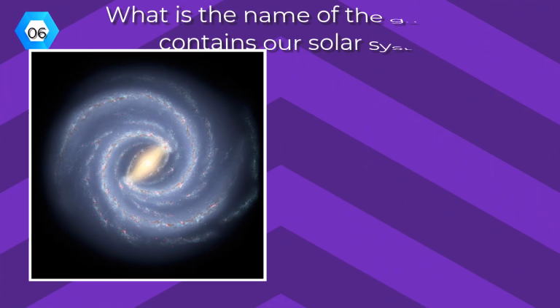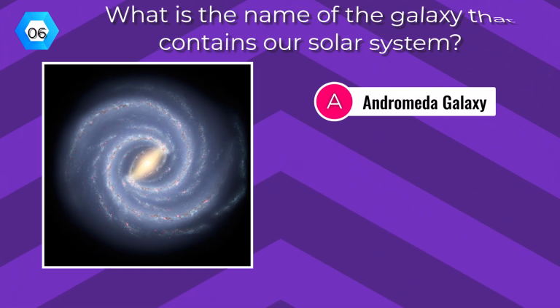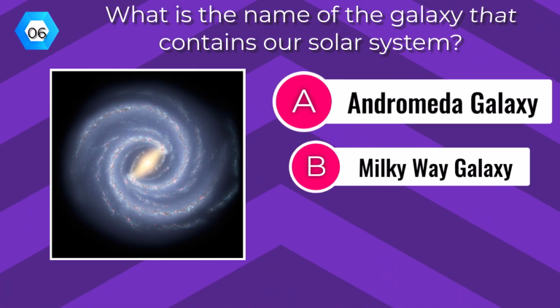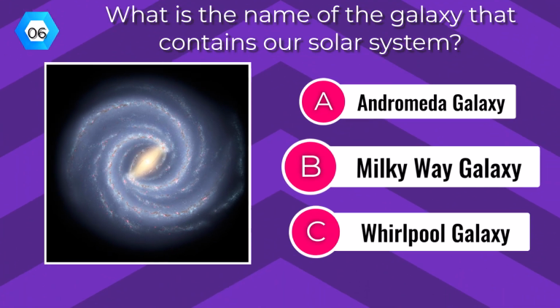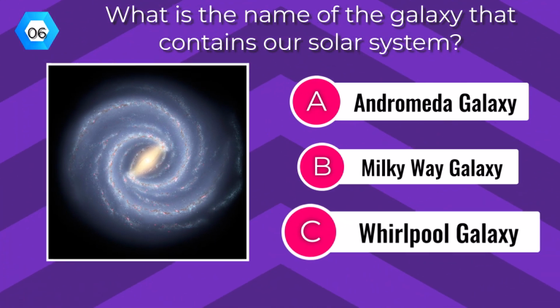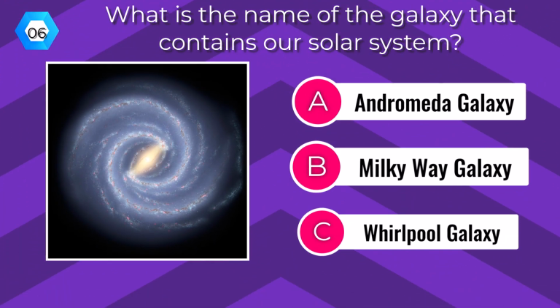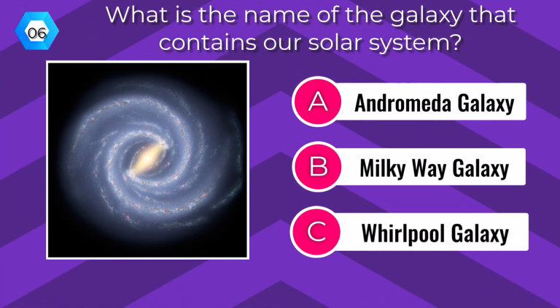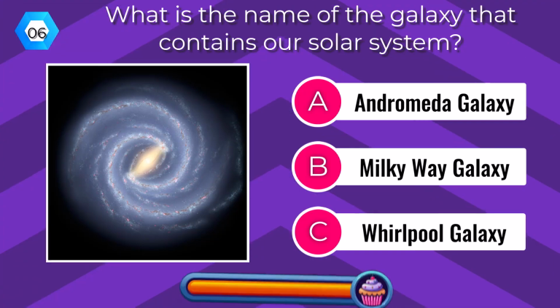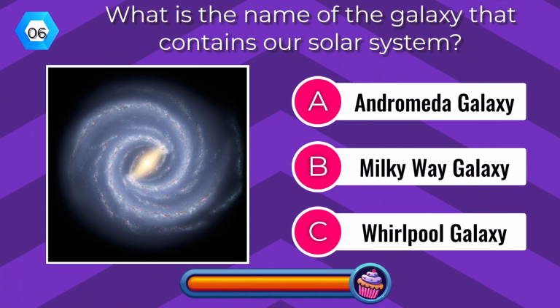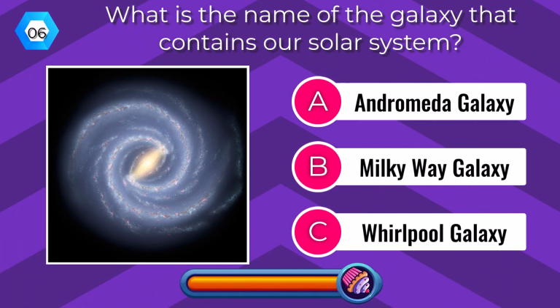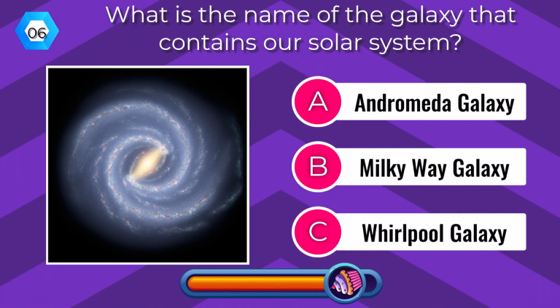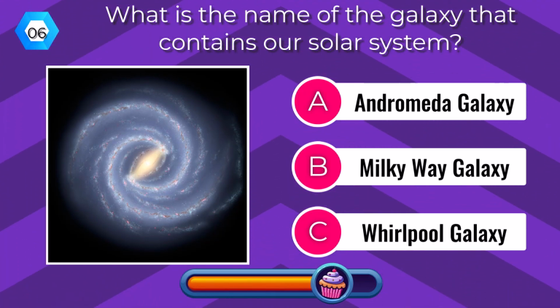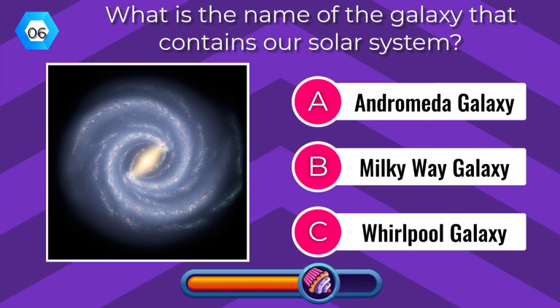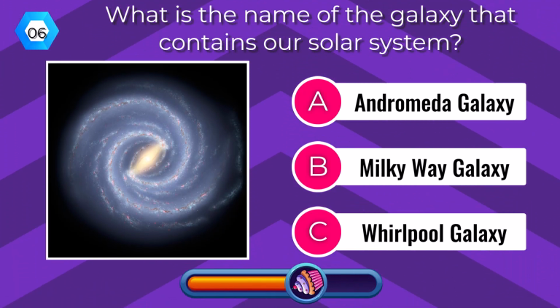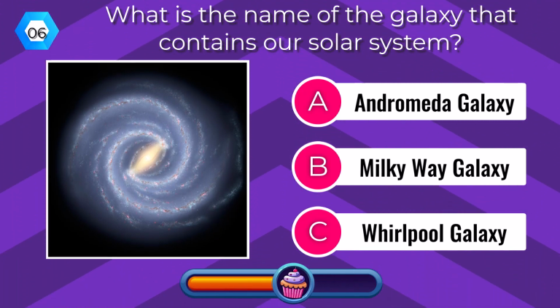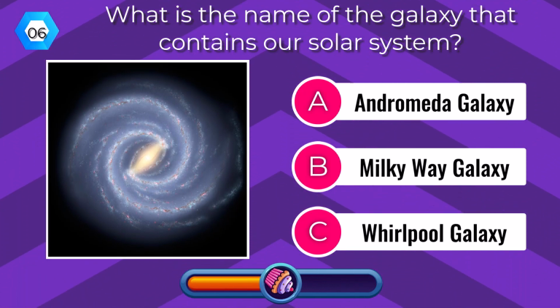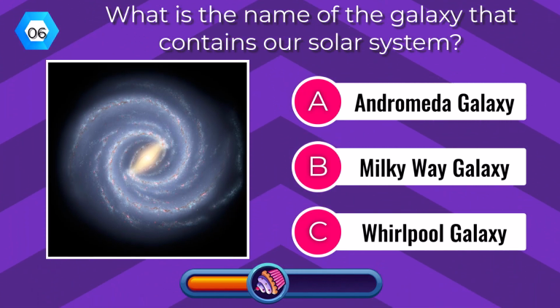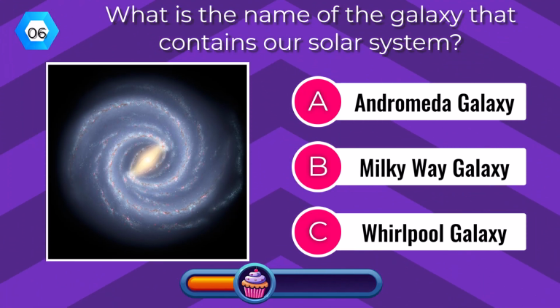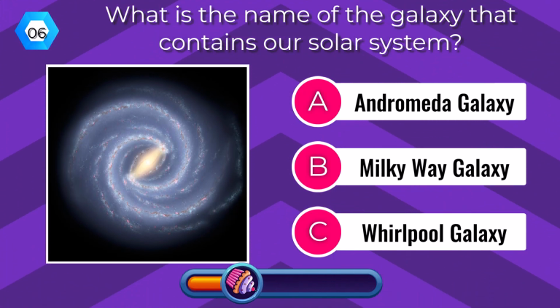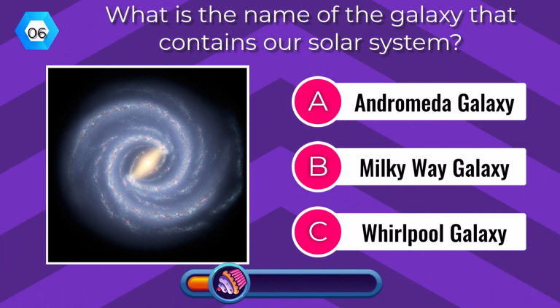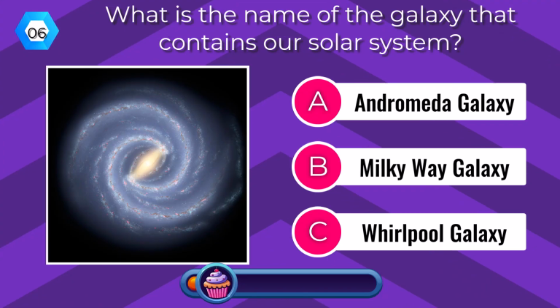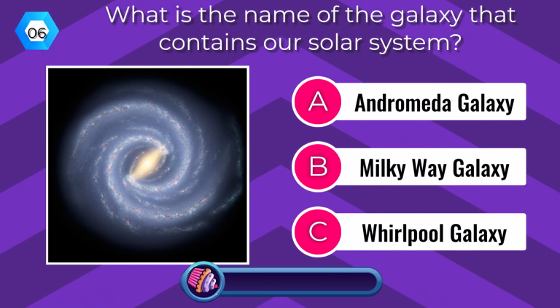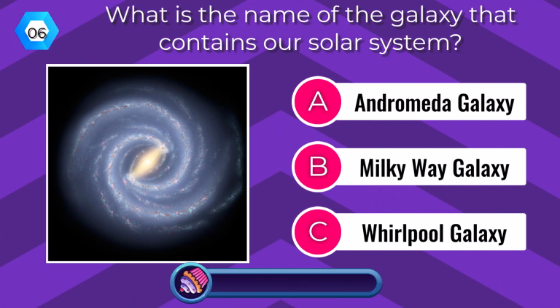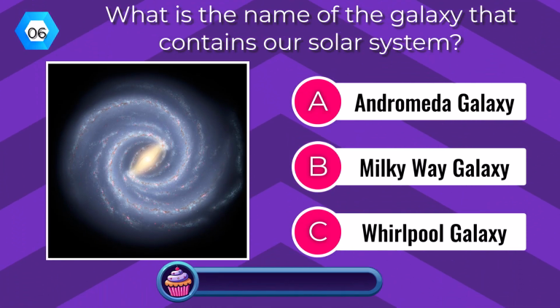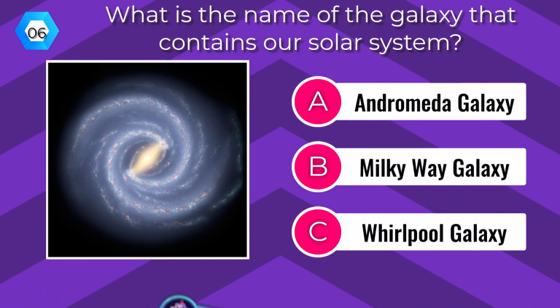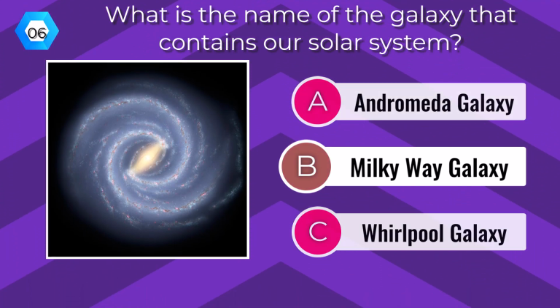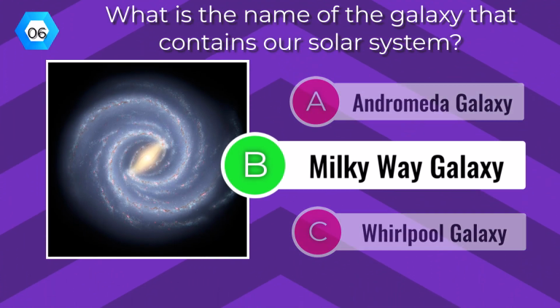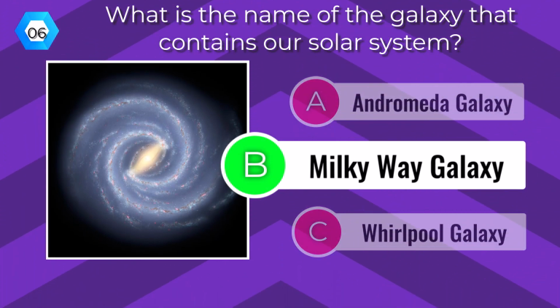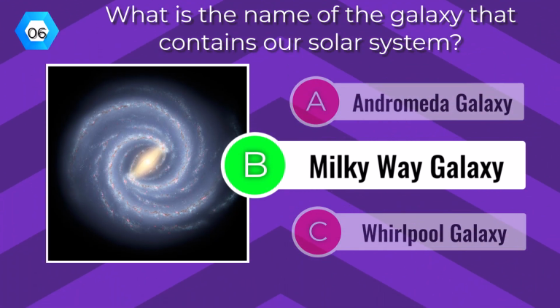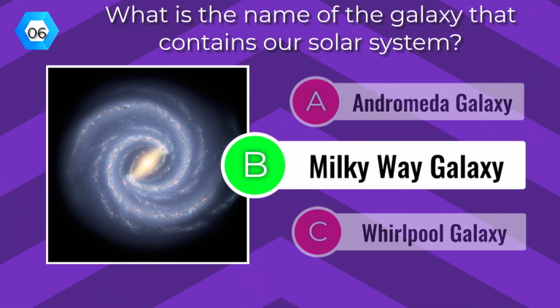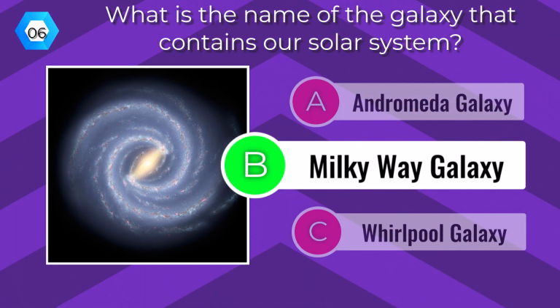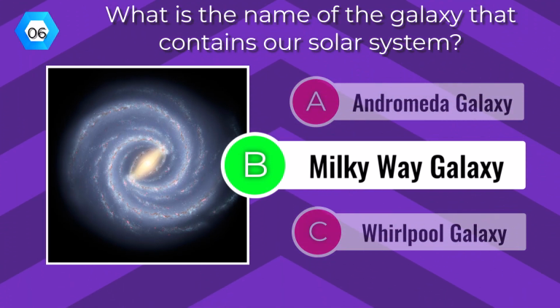What is the name of the galaxy that contains our solar system? The Milky Way Galaxy.